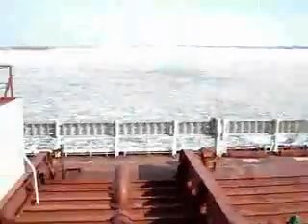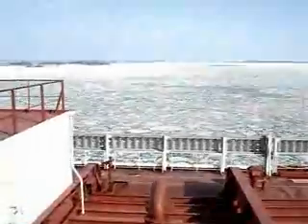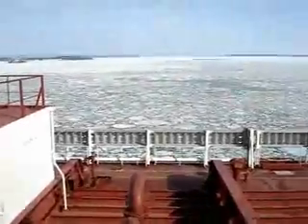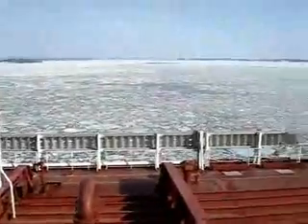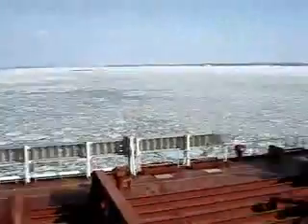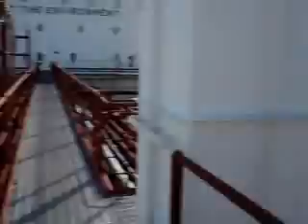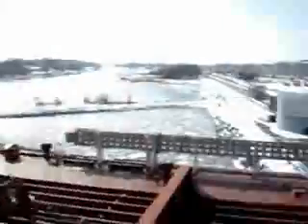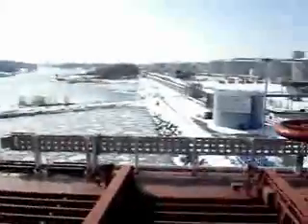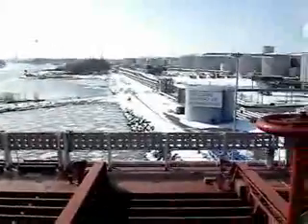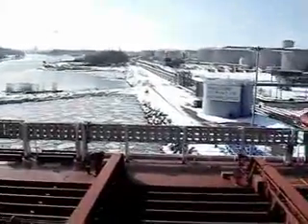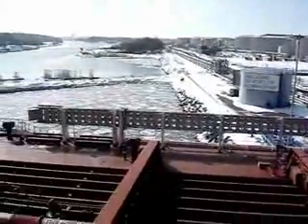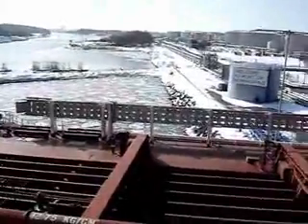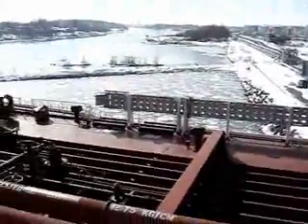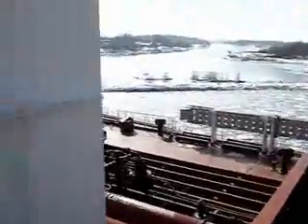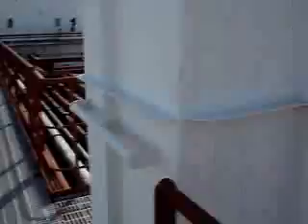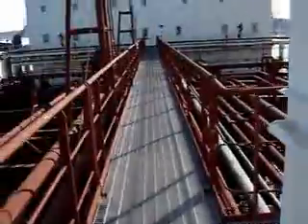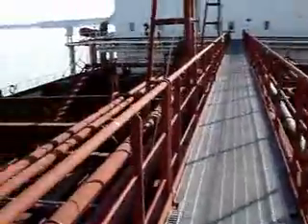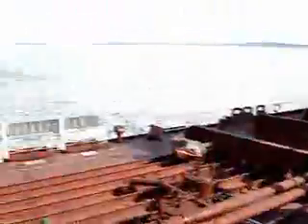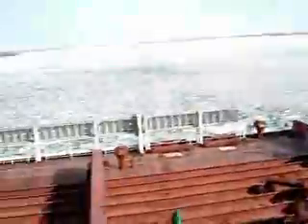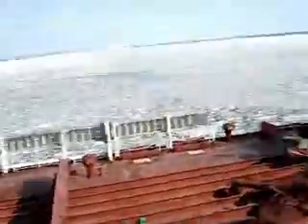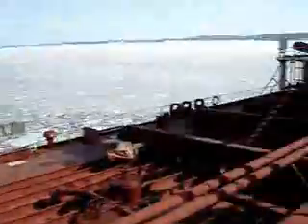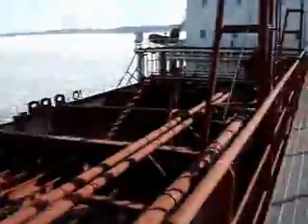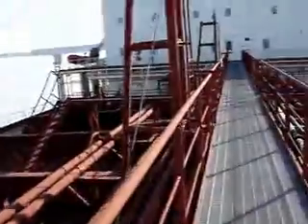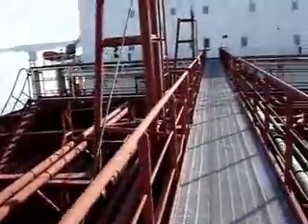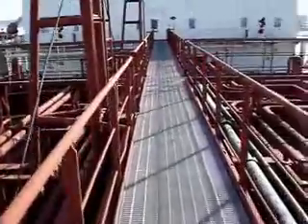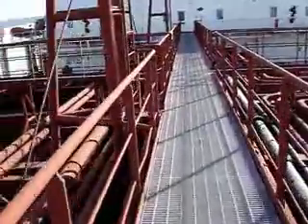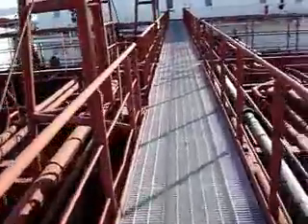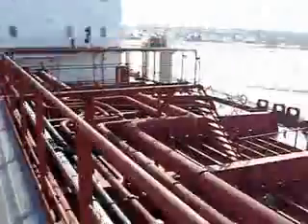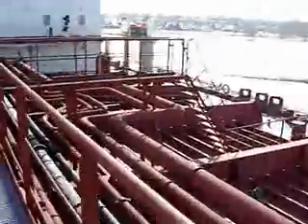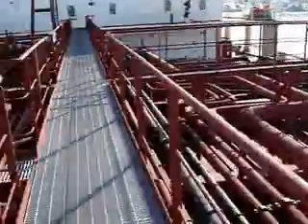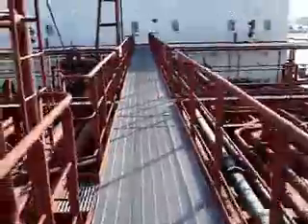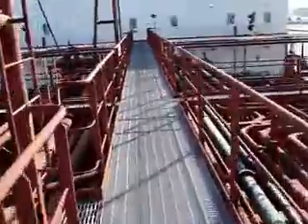This here is again a ladder on both sides. We can lower this ladder also. This is called the ship's gangway.